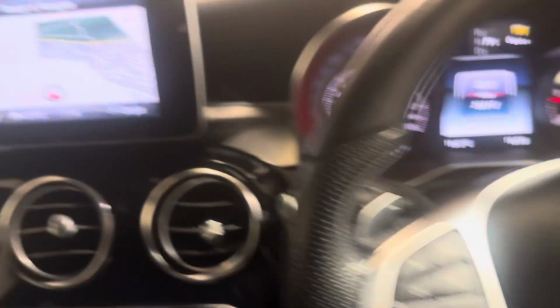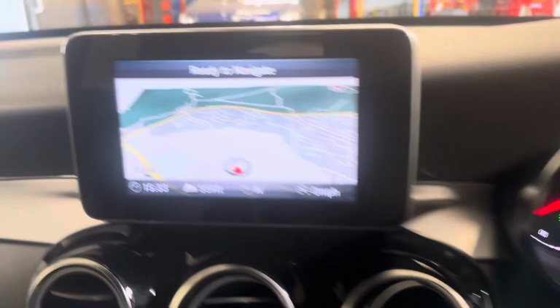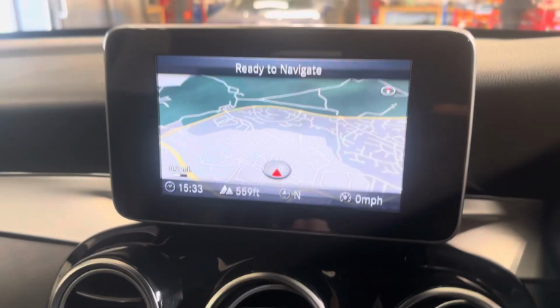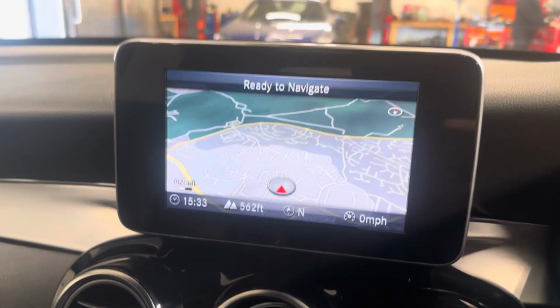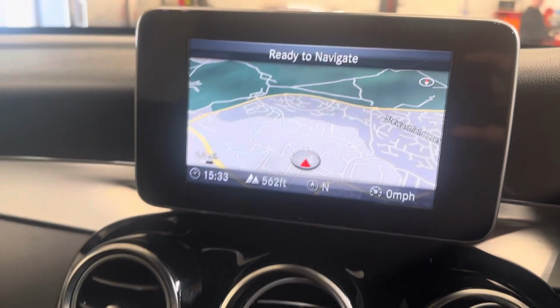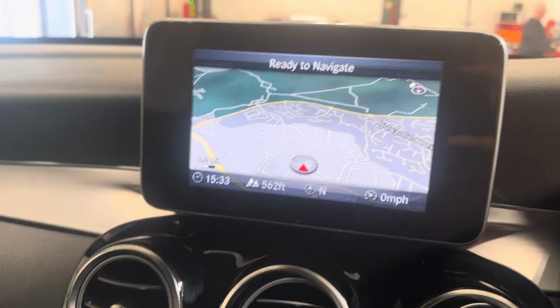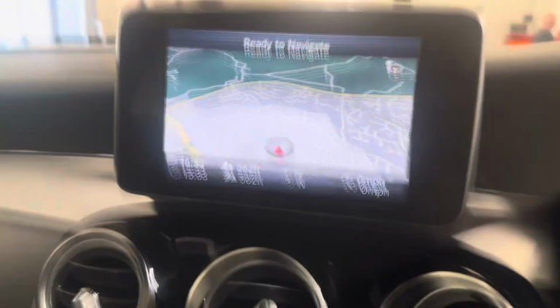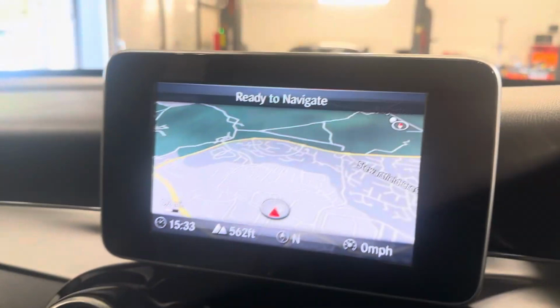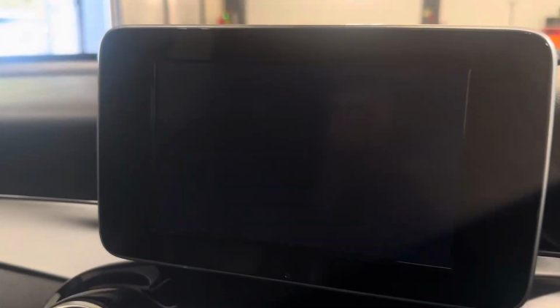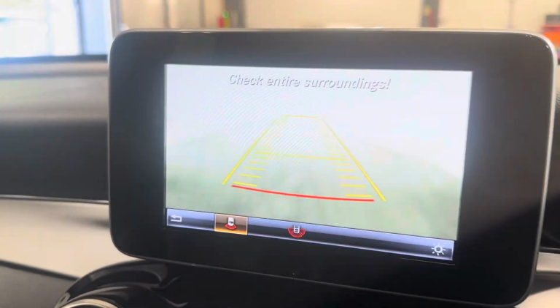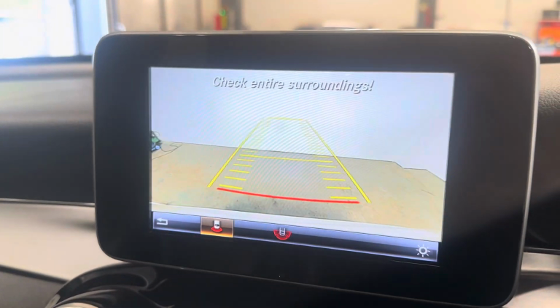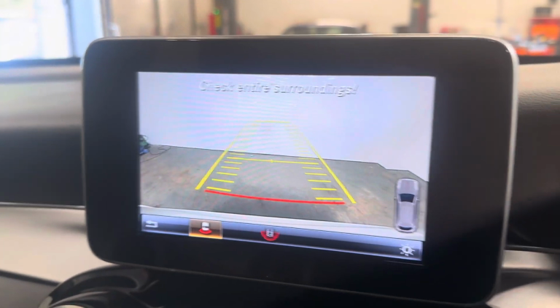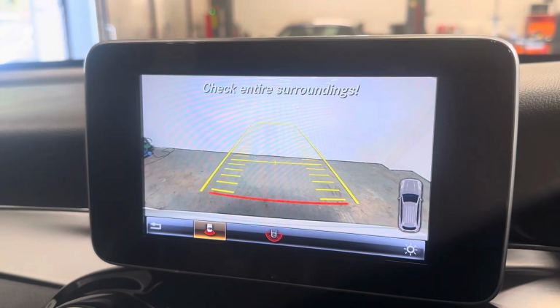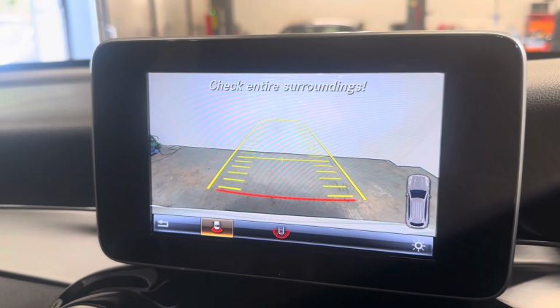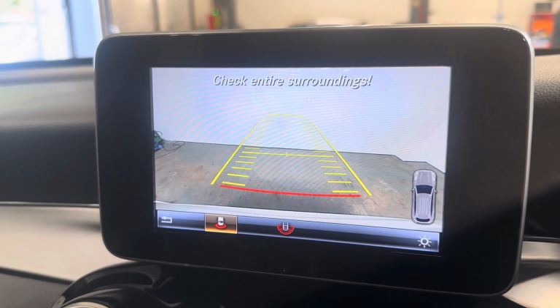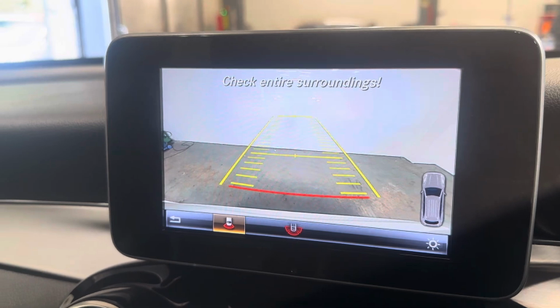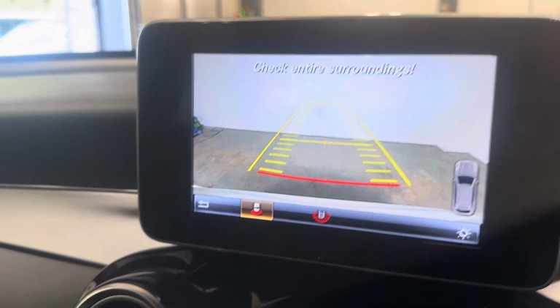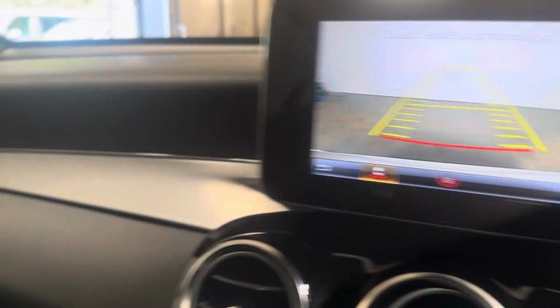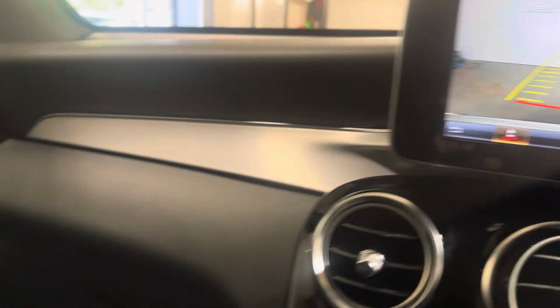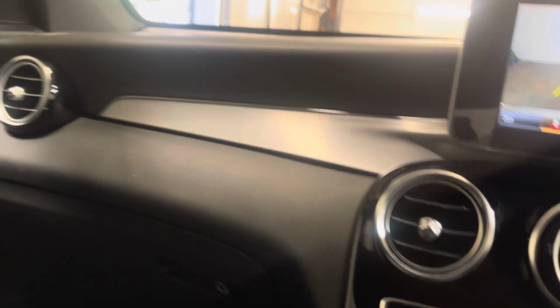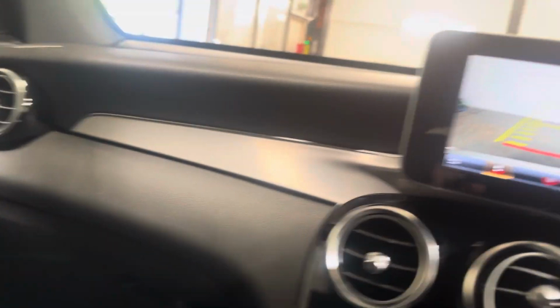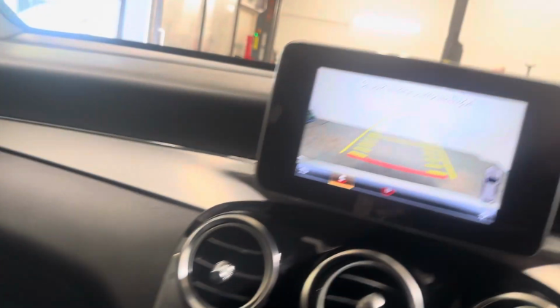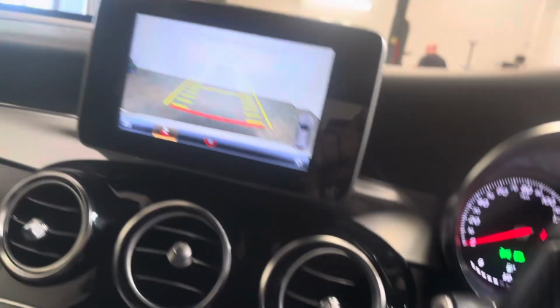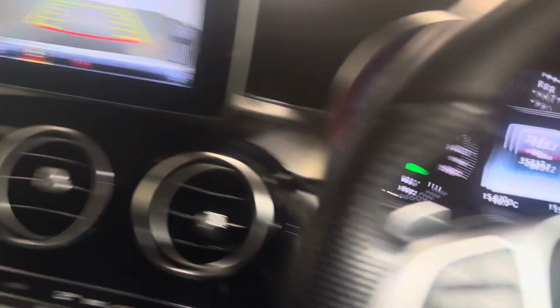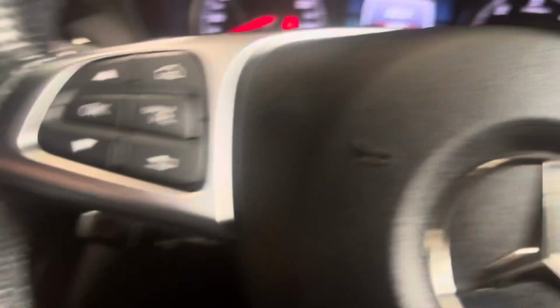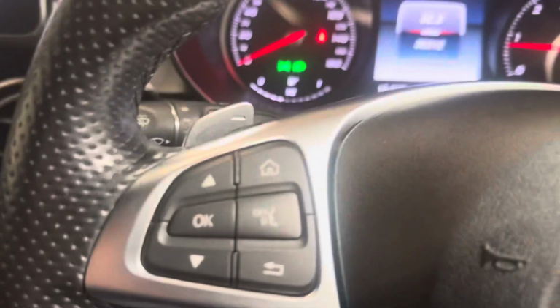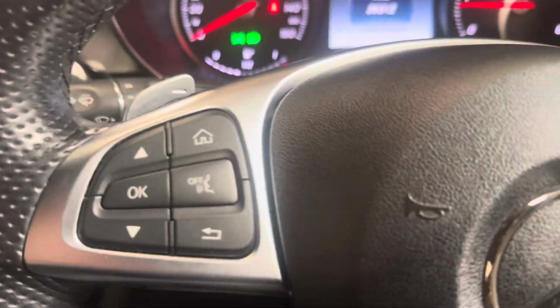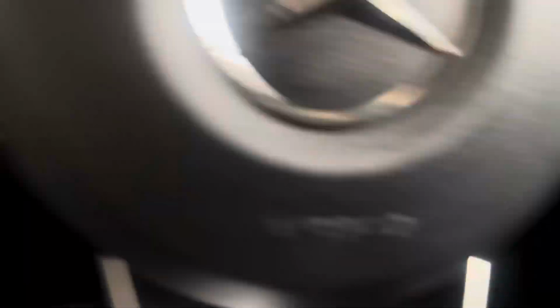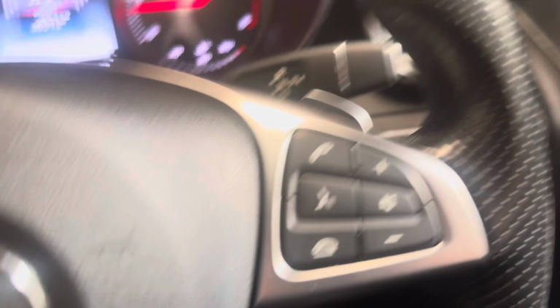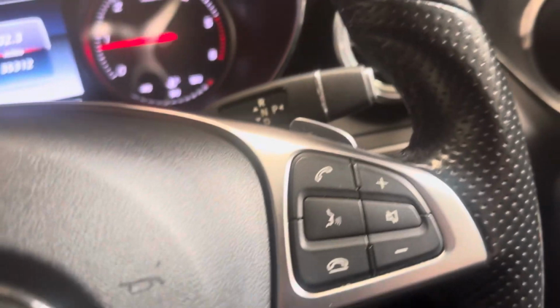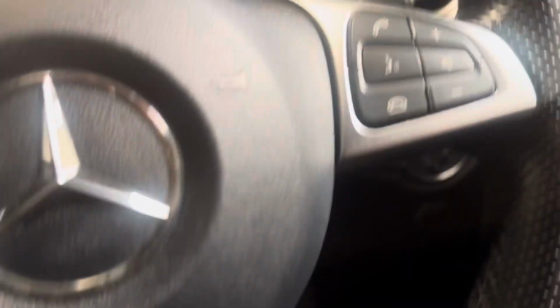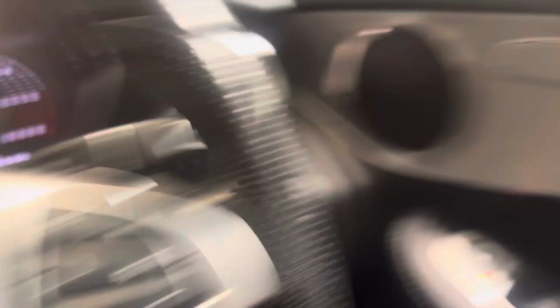We've got the navigation there. Reverse parking camera and Park Assist — or Parktronic, as Mercedes call it. Has fingertip control for the stereo, the Bluetooth, telephone, etc.